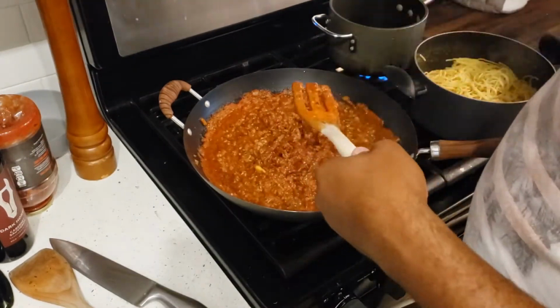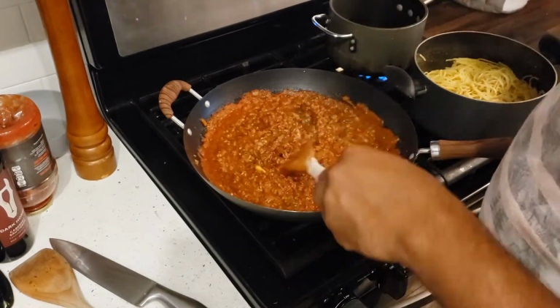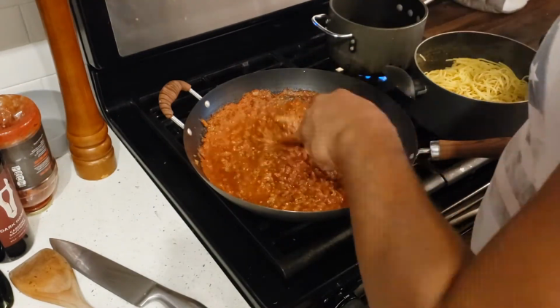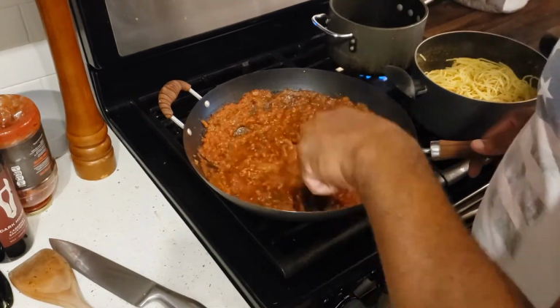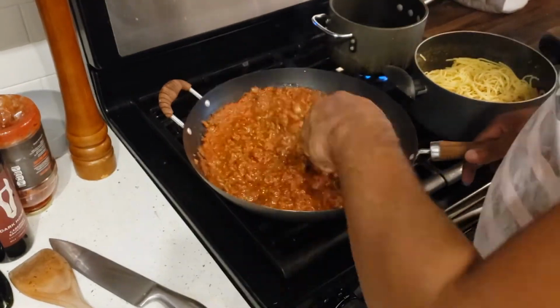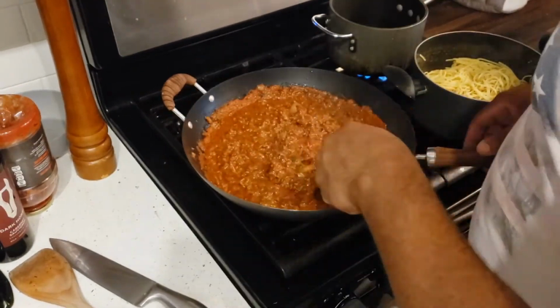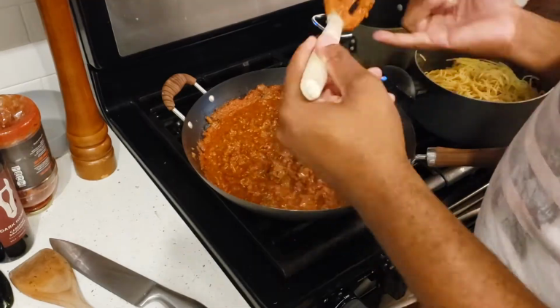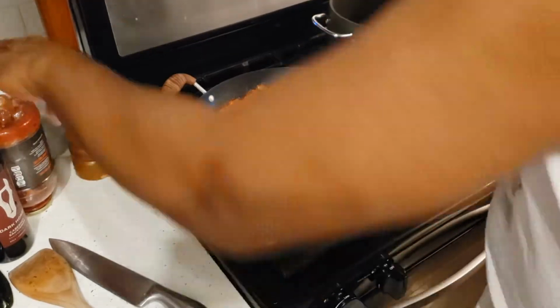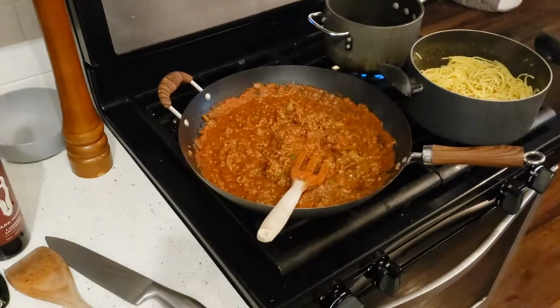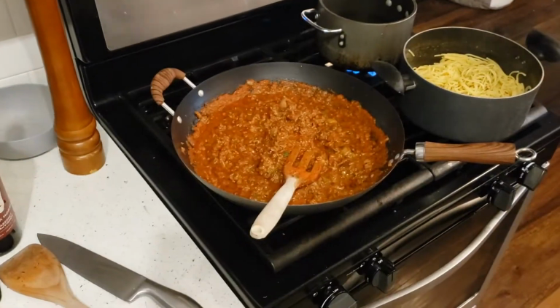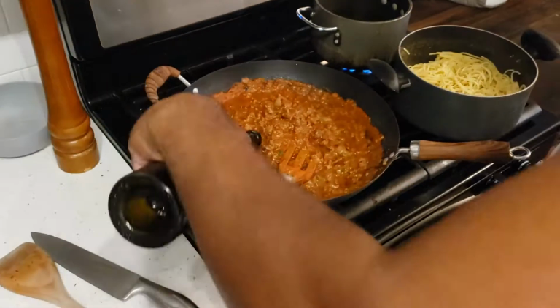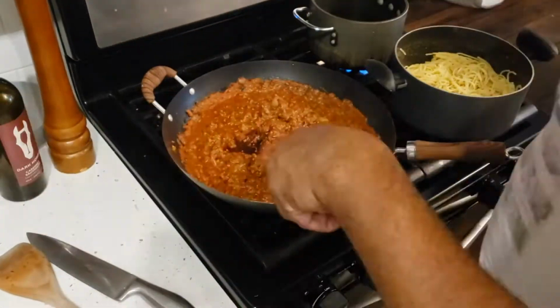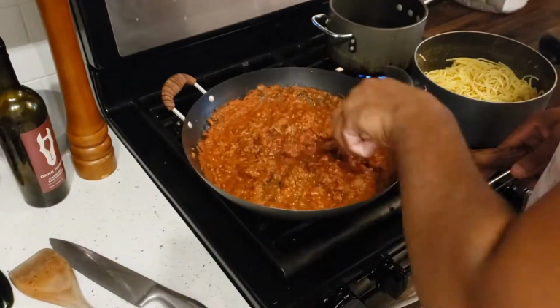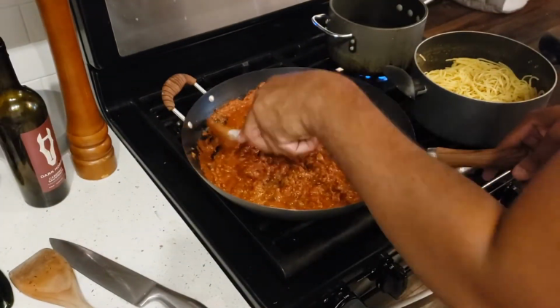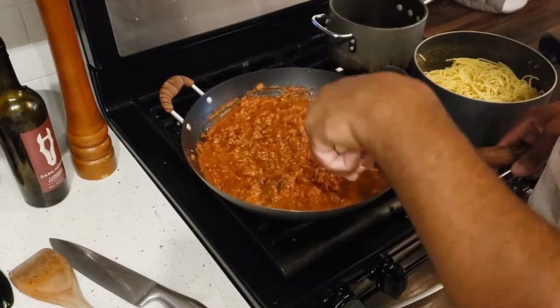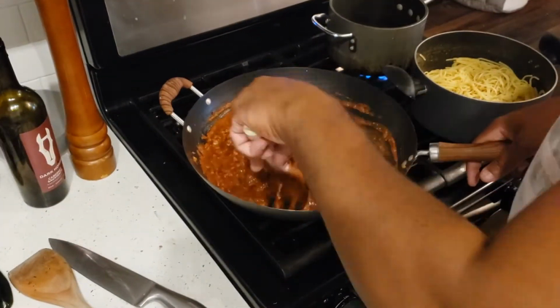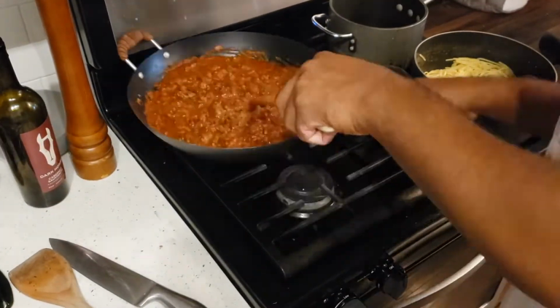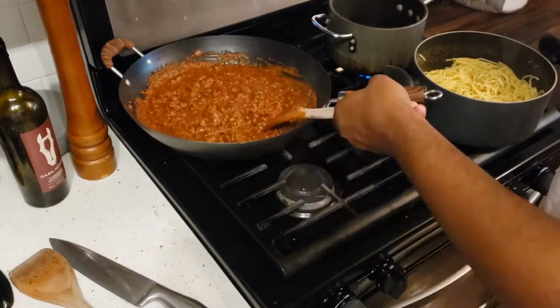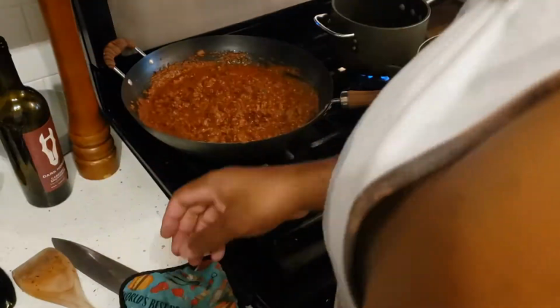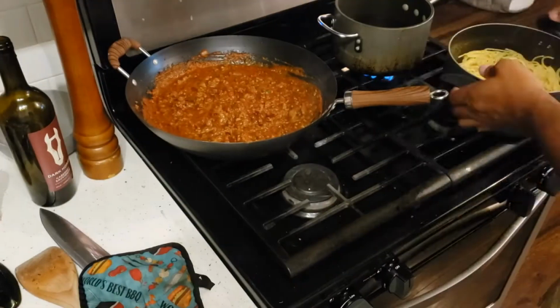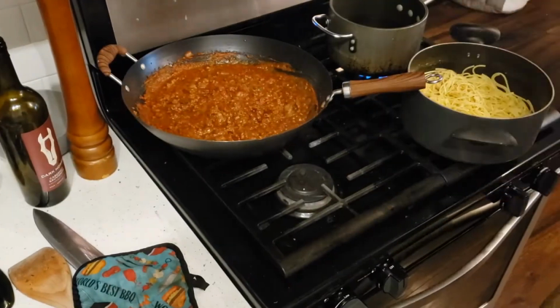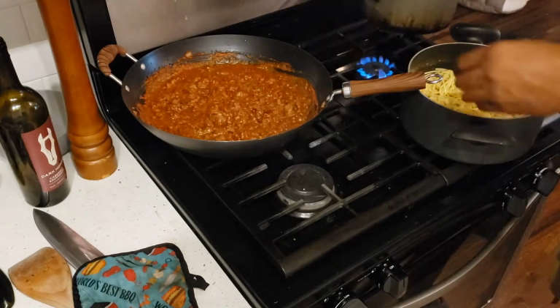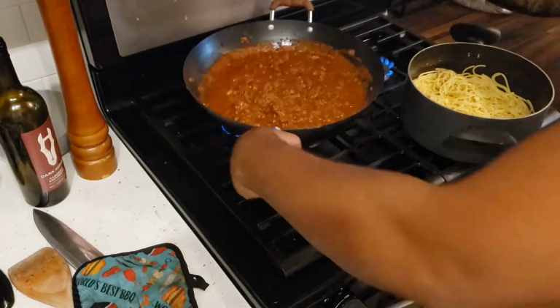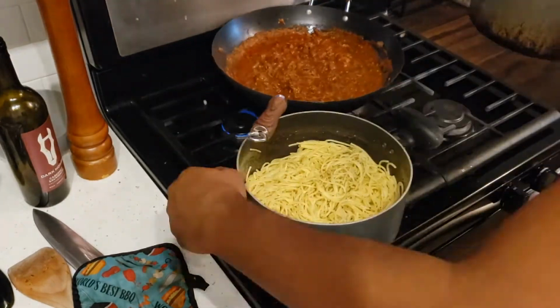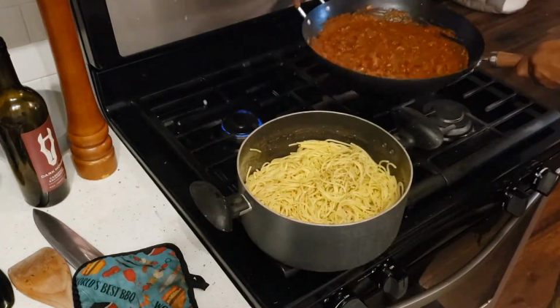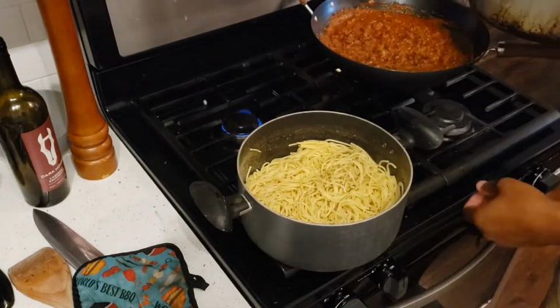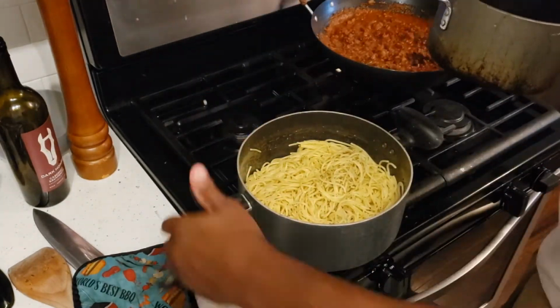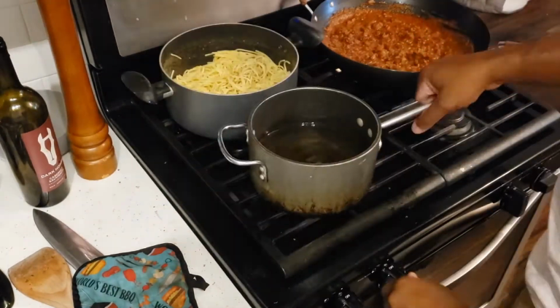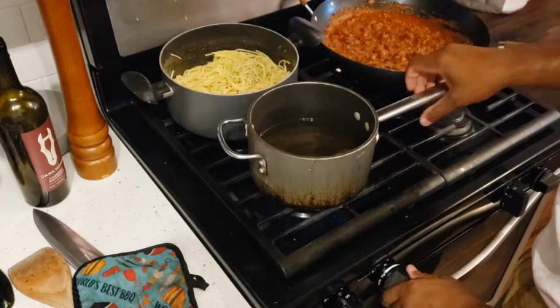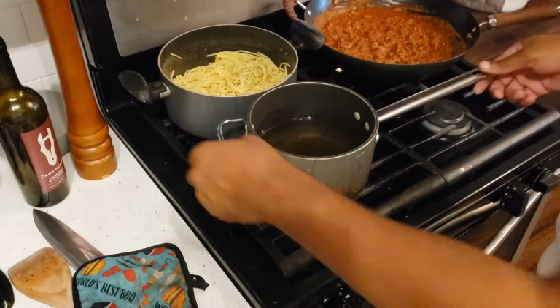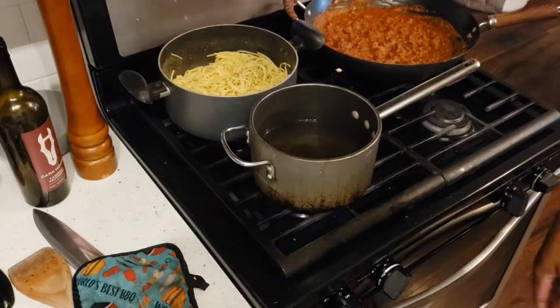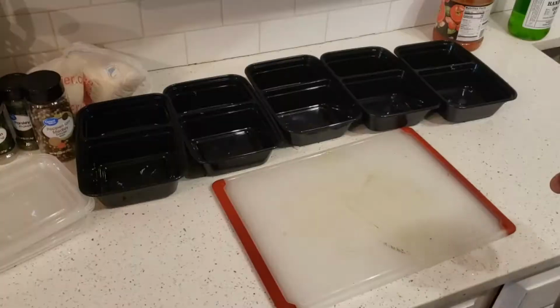My pasta is about done and my meat sauce is looking nice and delicious. The next step is pretty much just to let everything simmer — you can stir and play around with it as you want to.